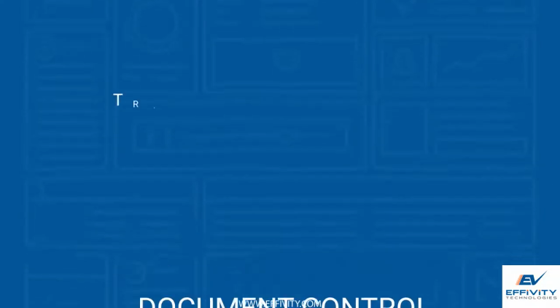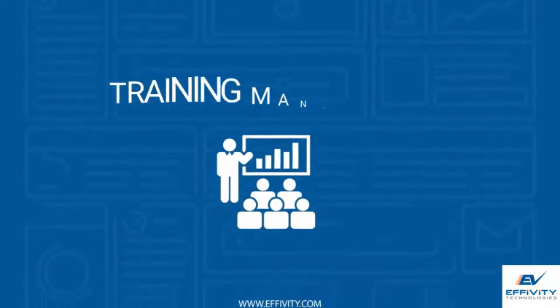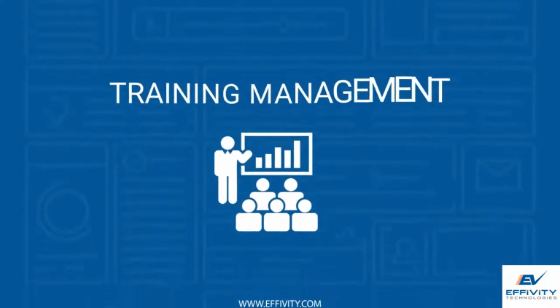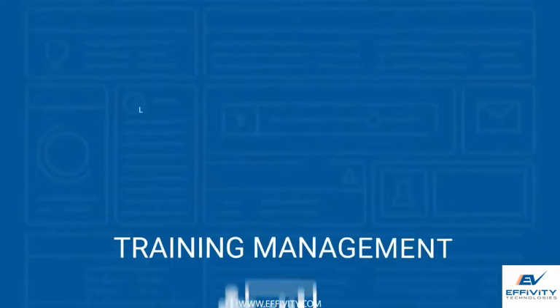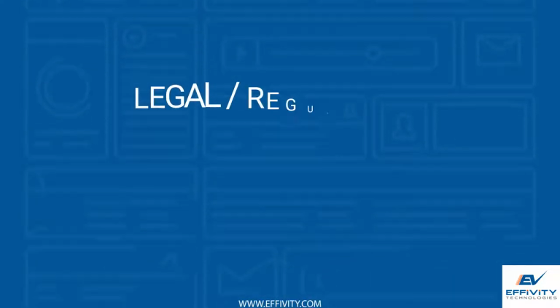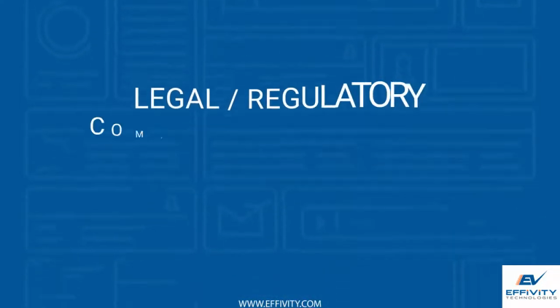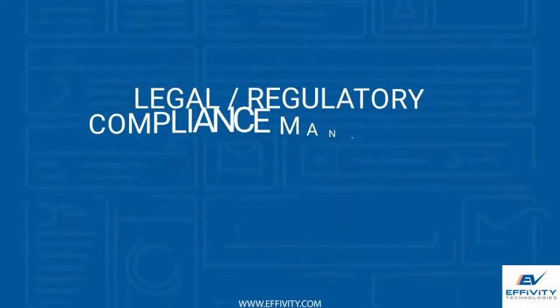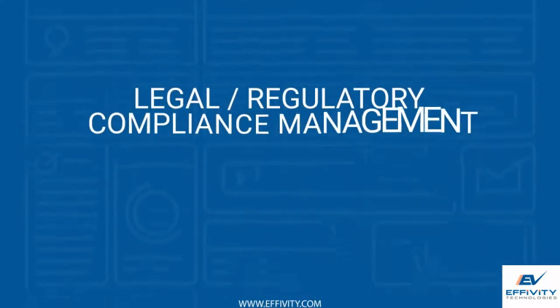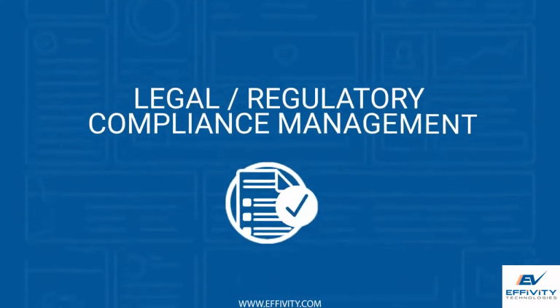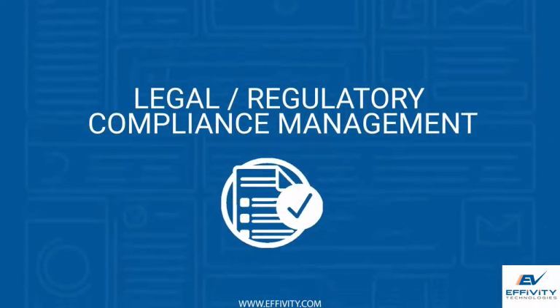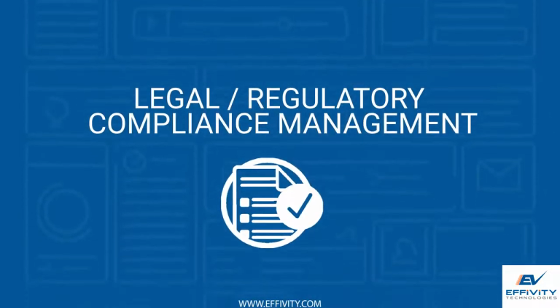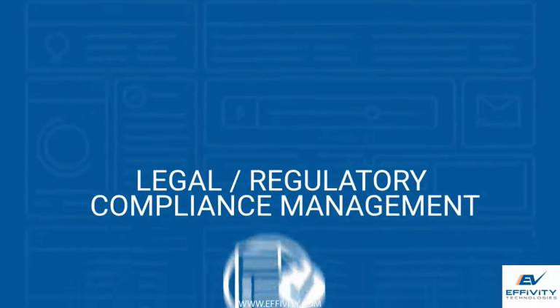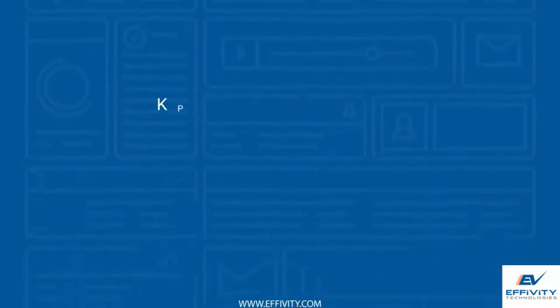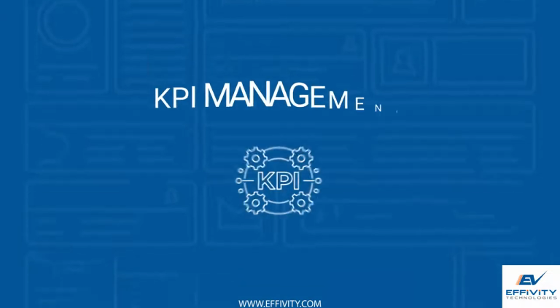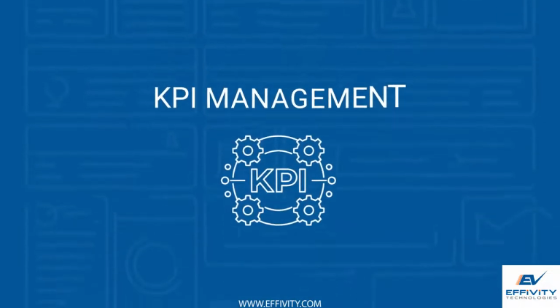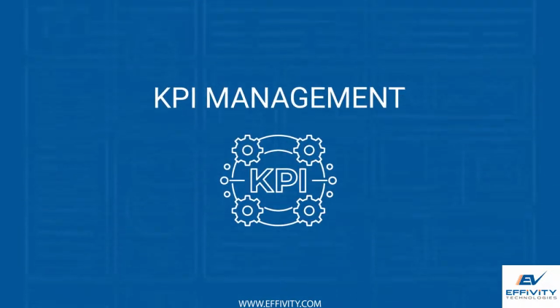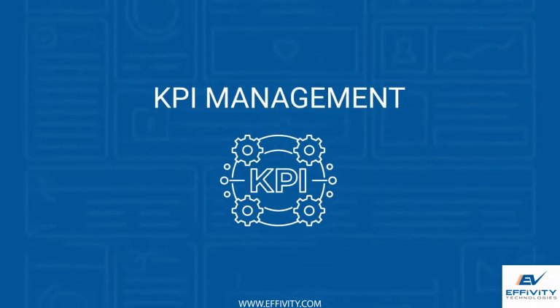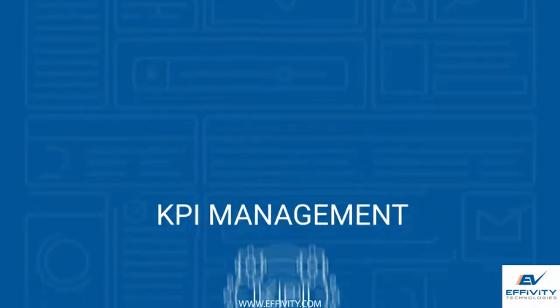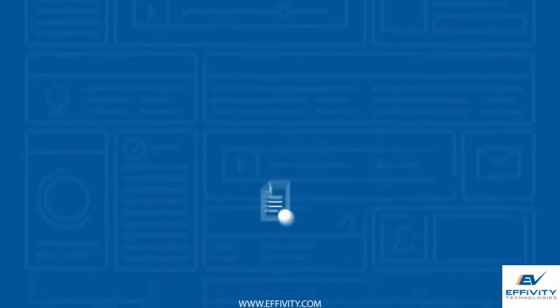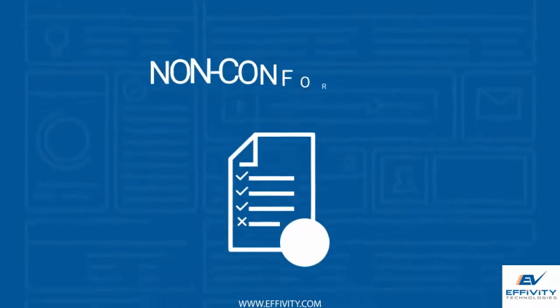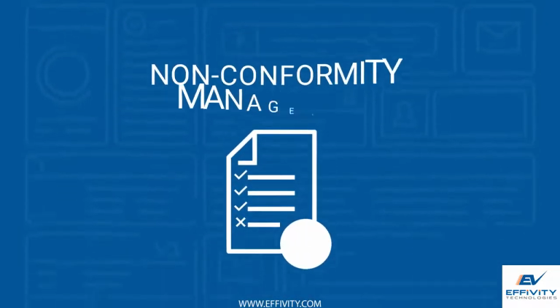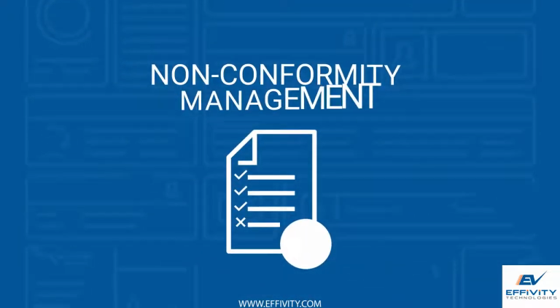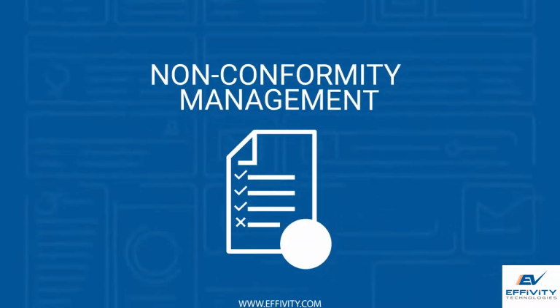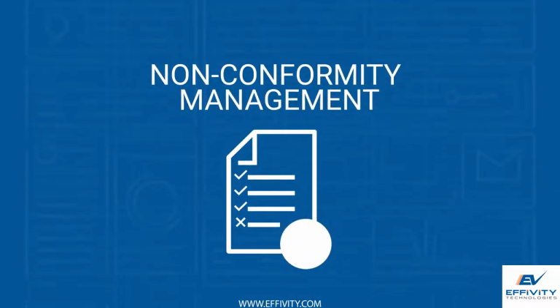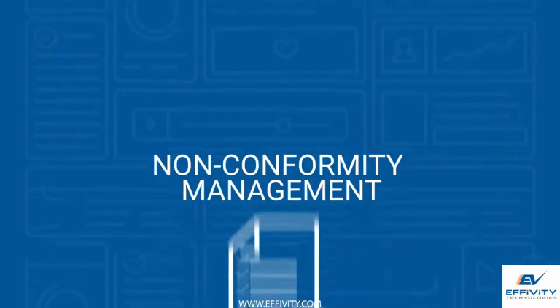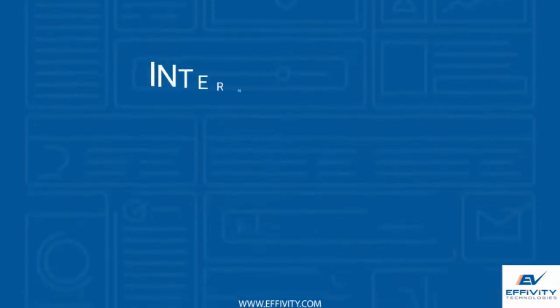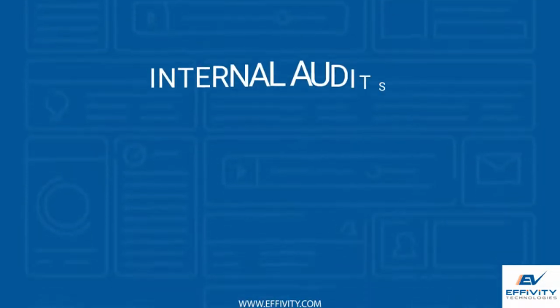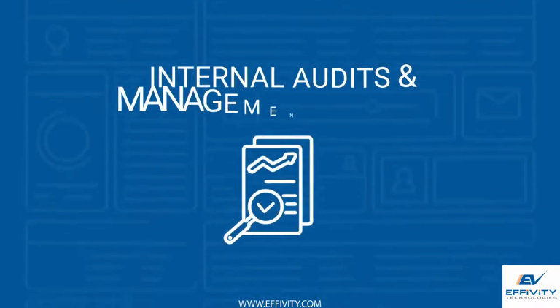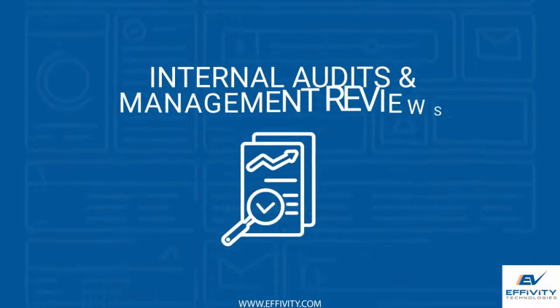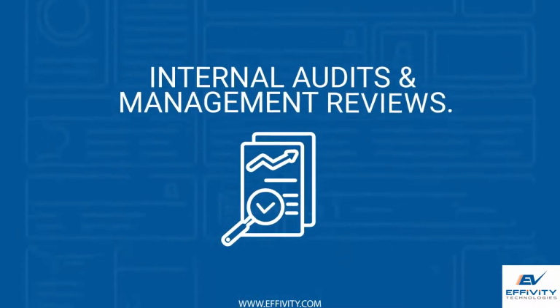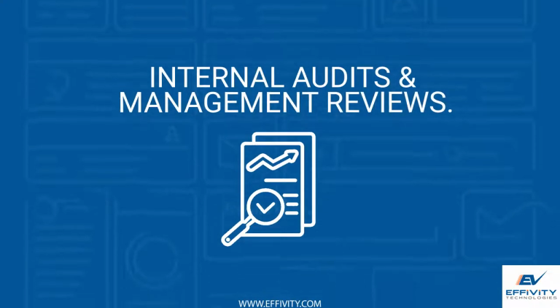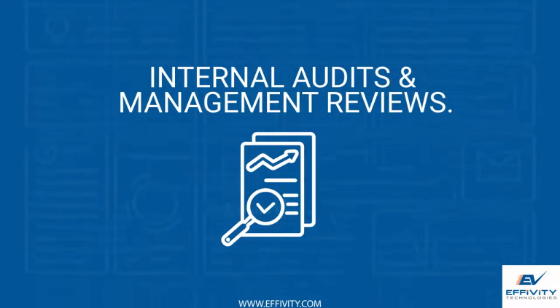Additional modules include document control, training management, legal and regulatory compliance management, KPI management, non-conformity management, and internal audits and management reviews.